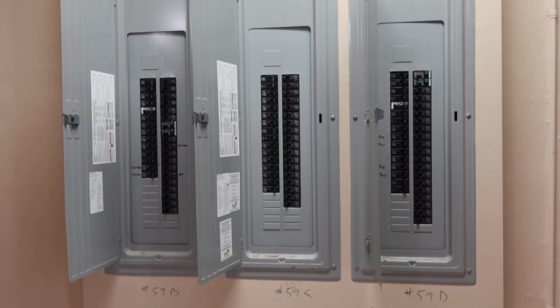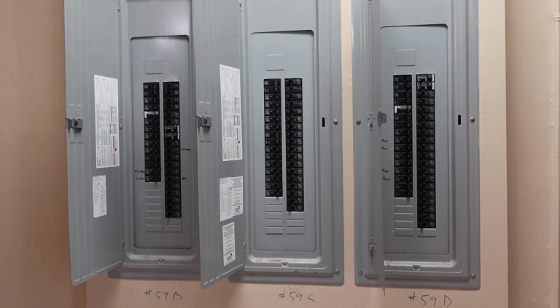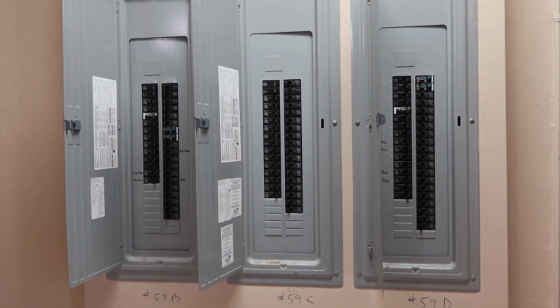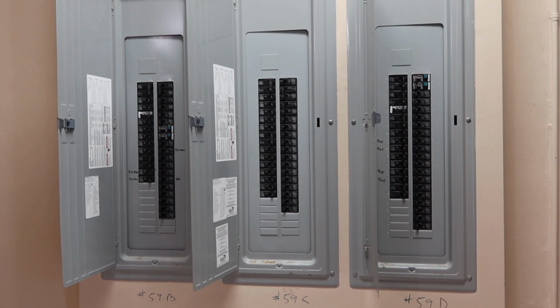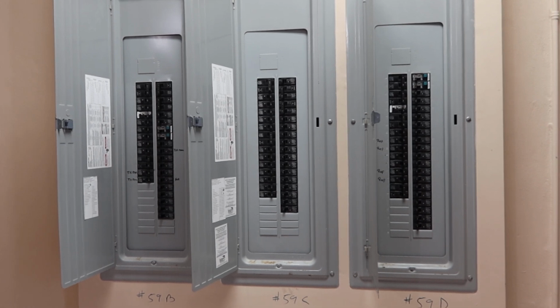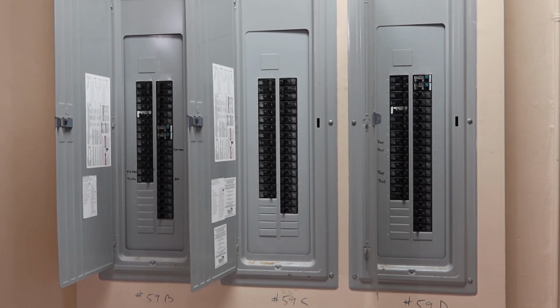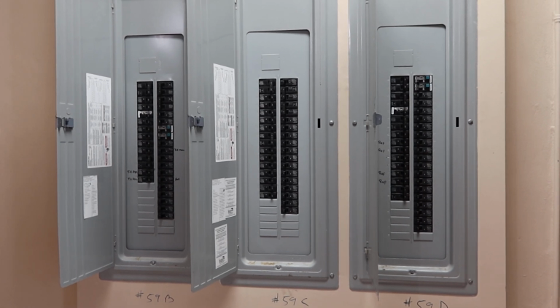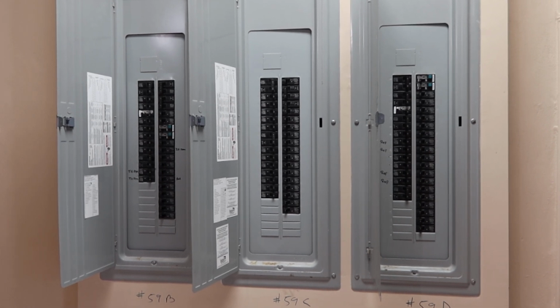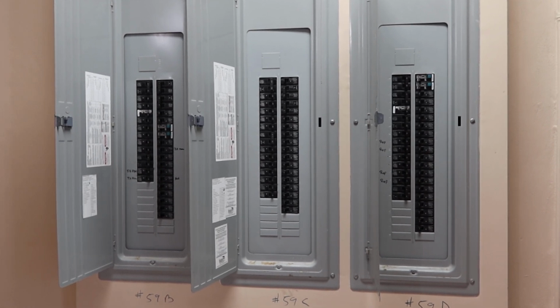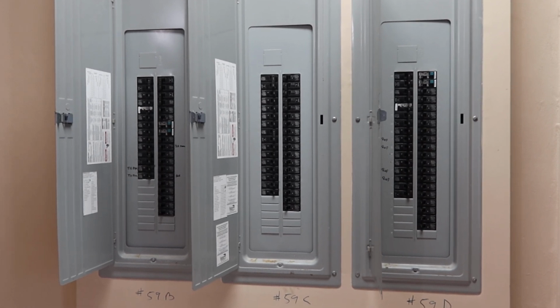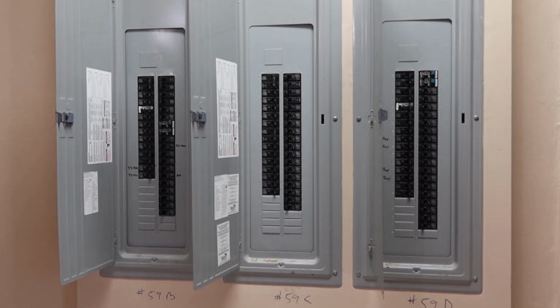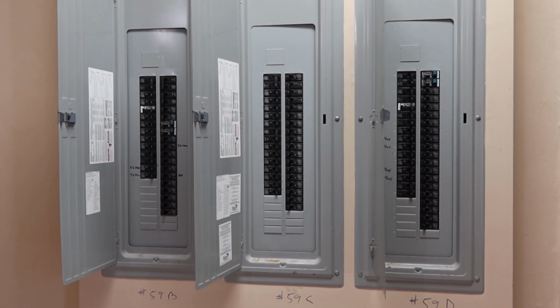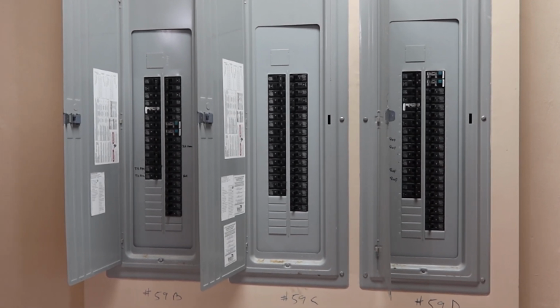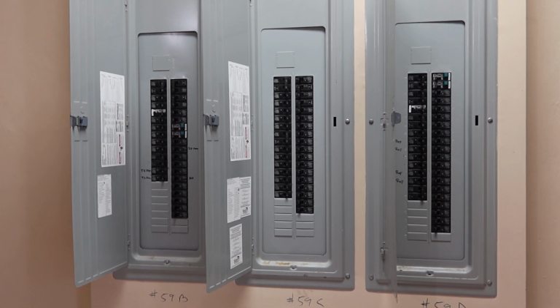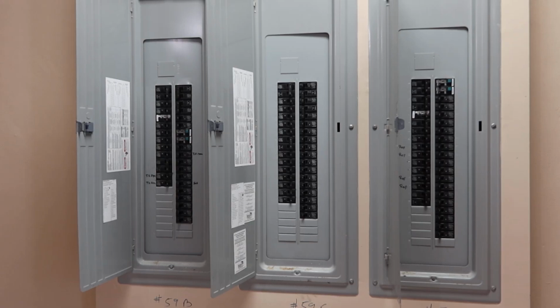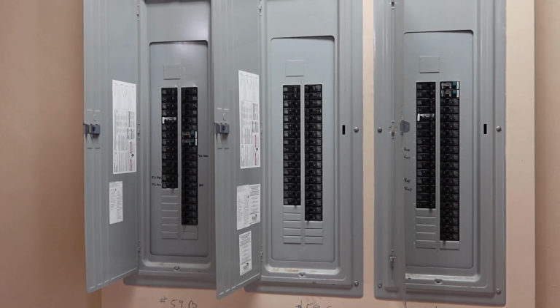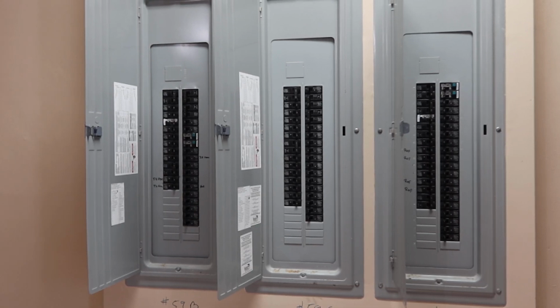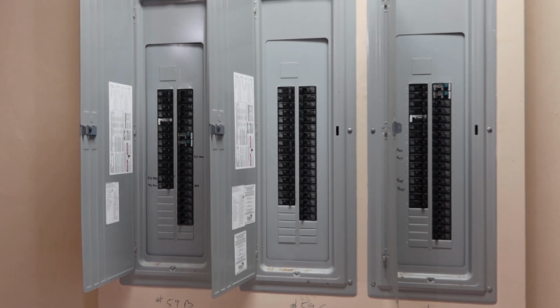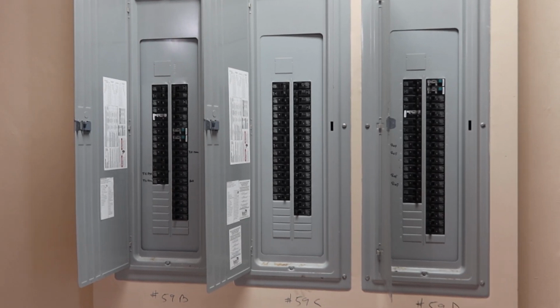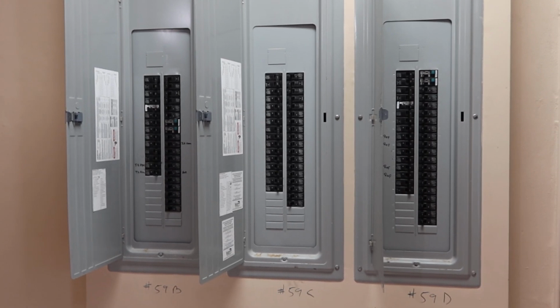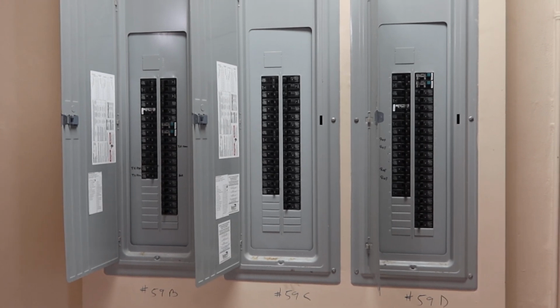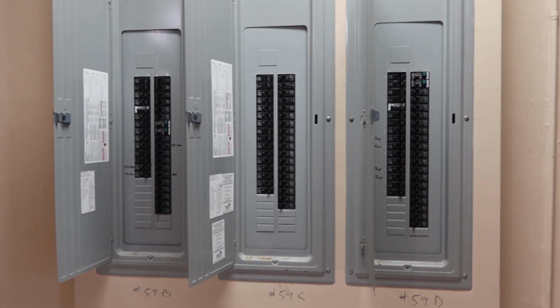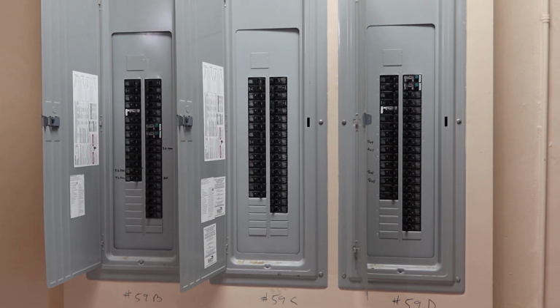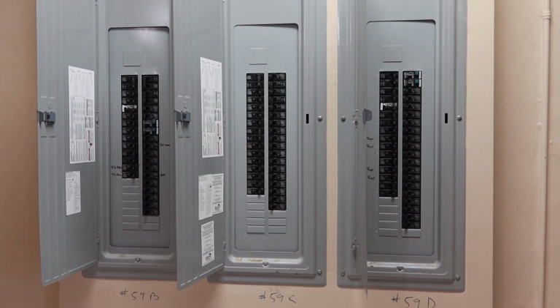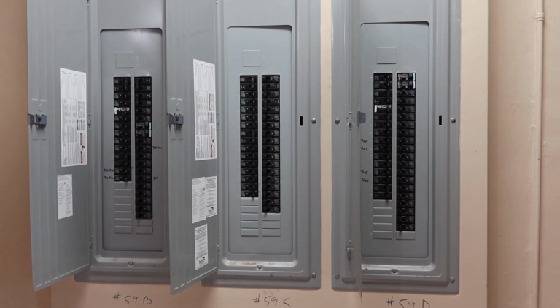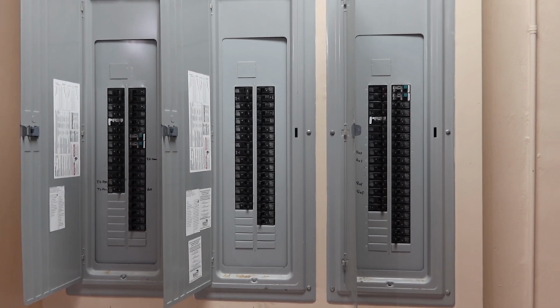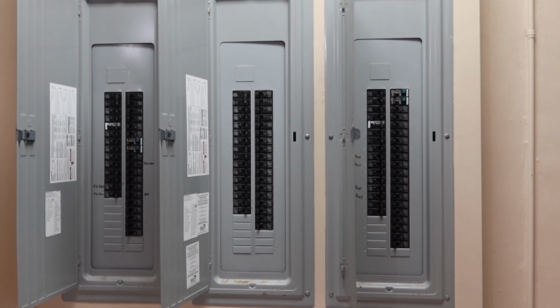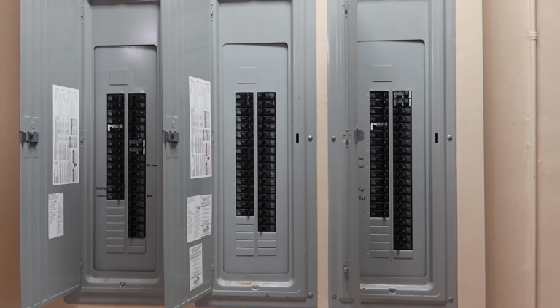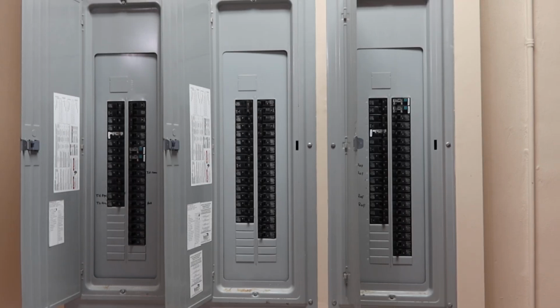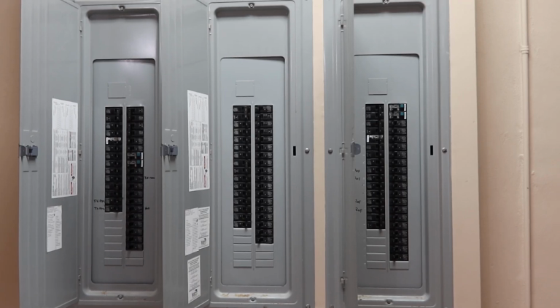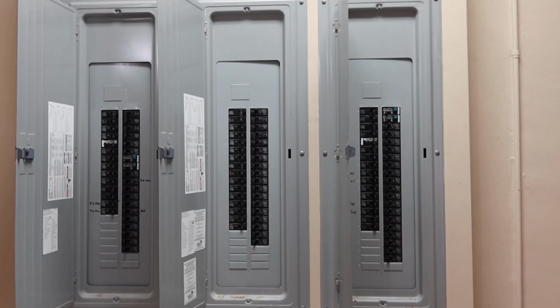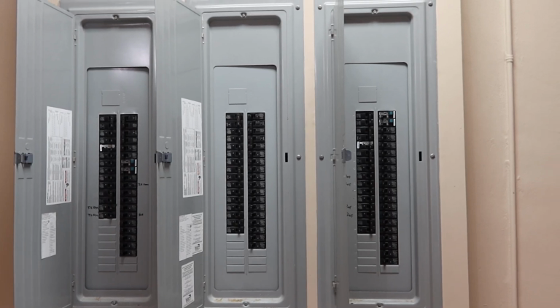Lots 59B, C, and D are the load centers. They're all identical. We're selling them separately. They hold about 42 breakers each.